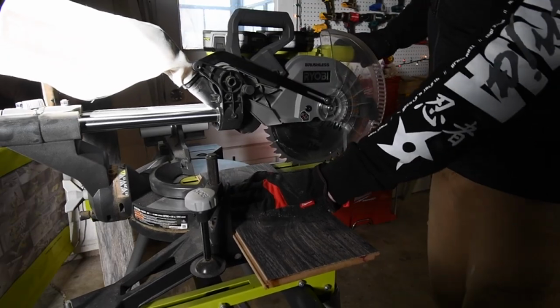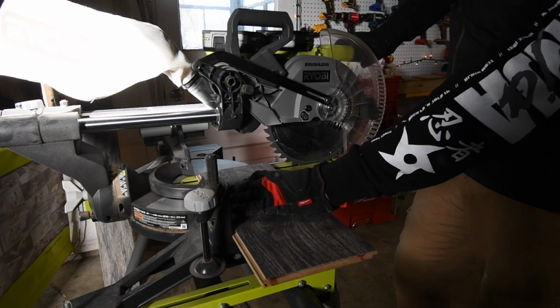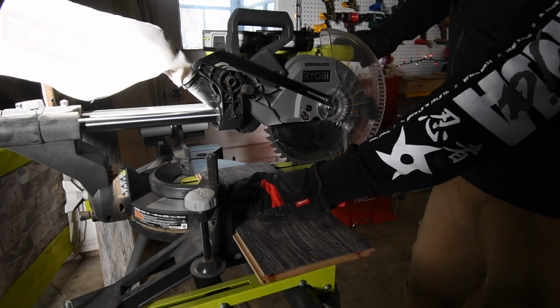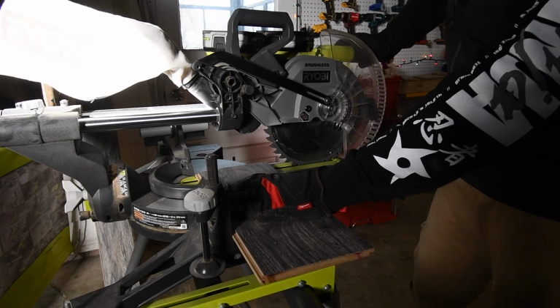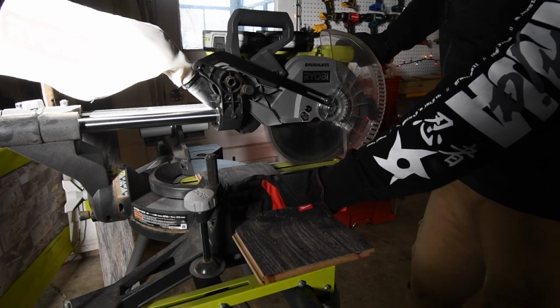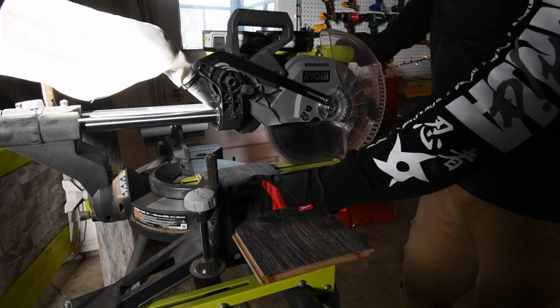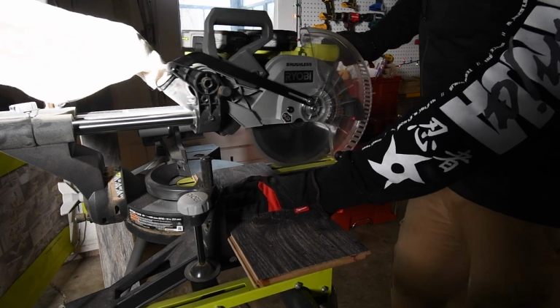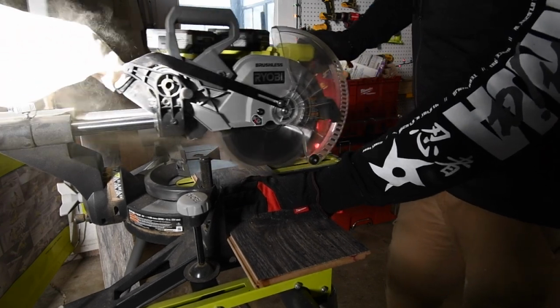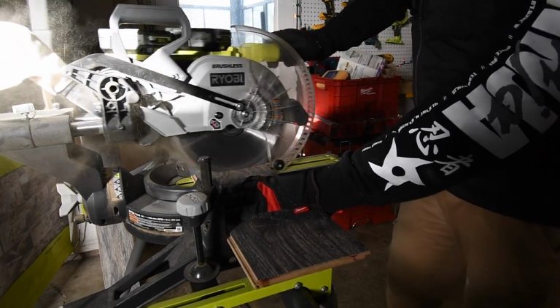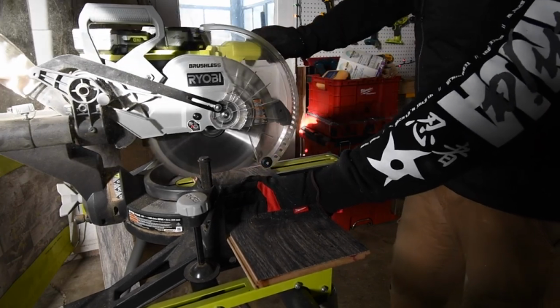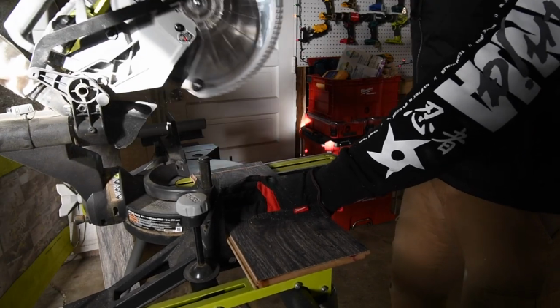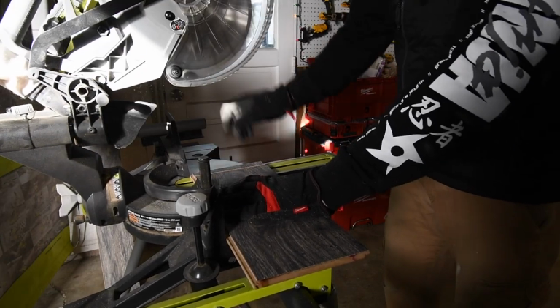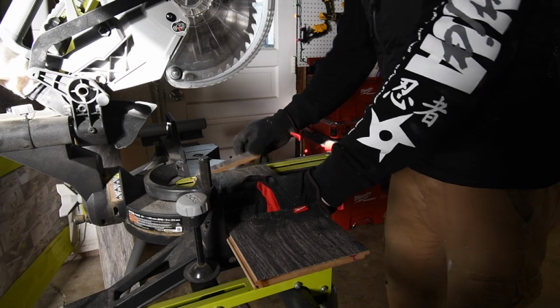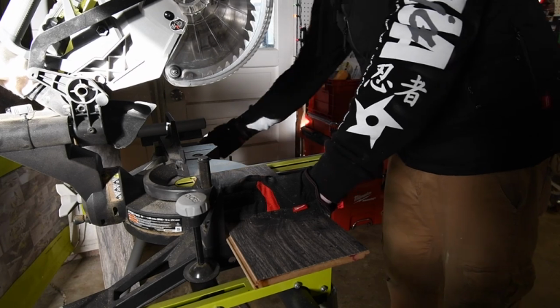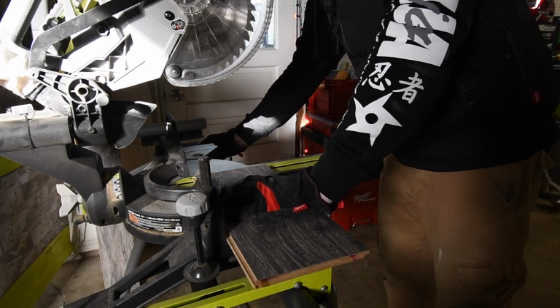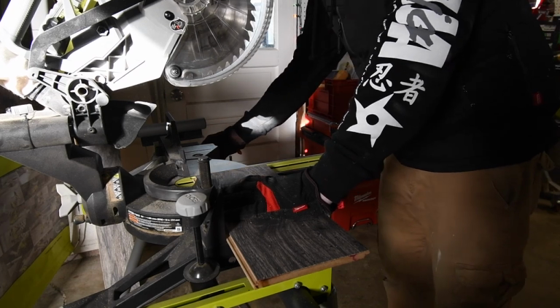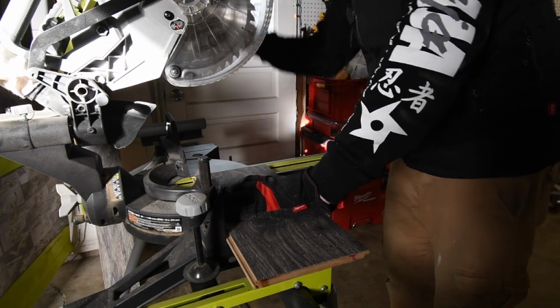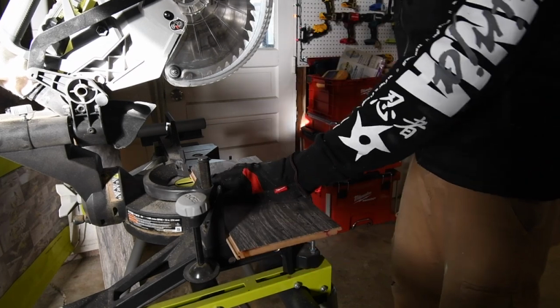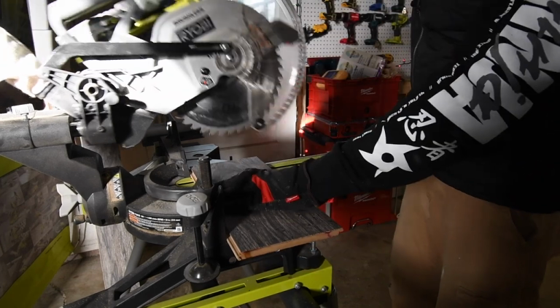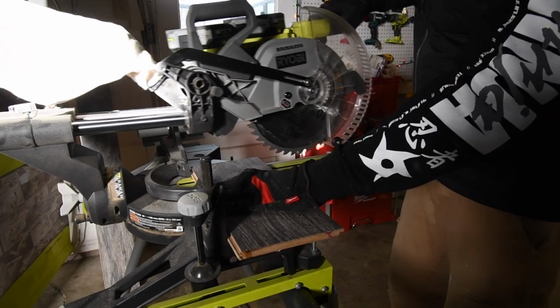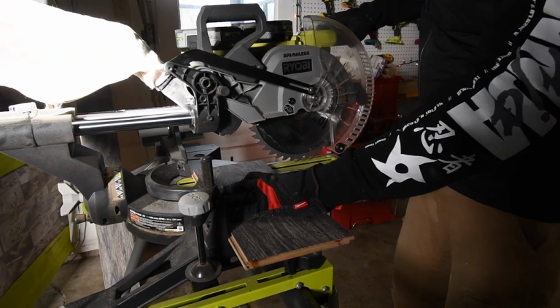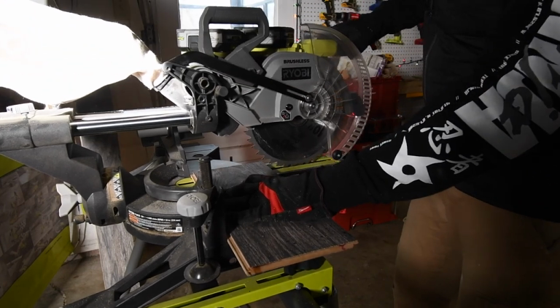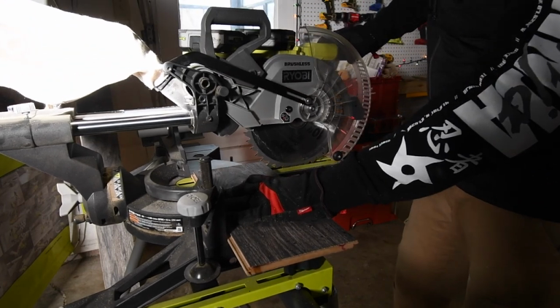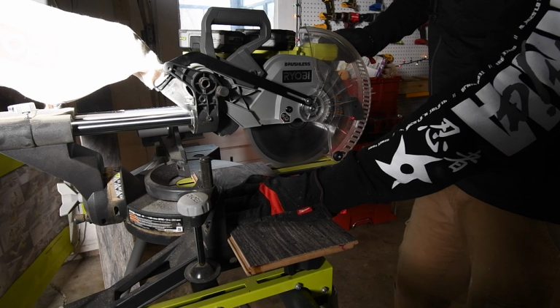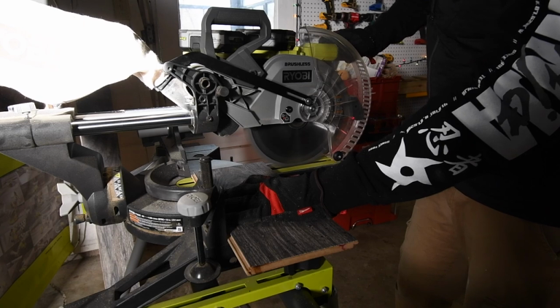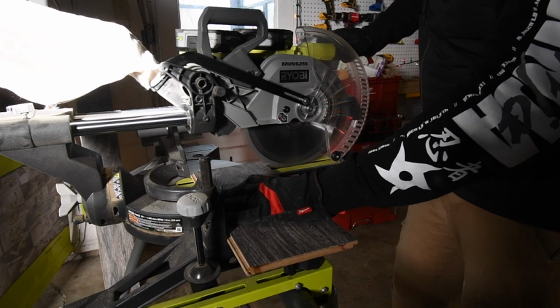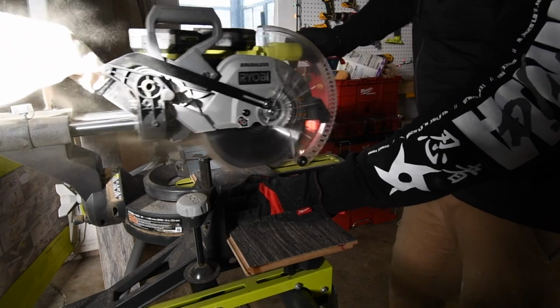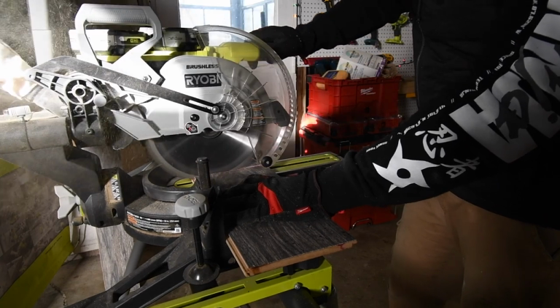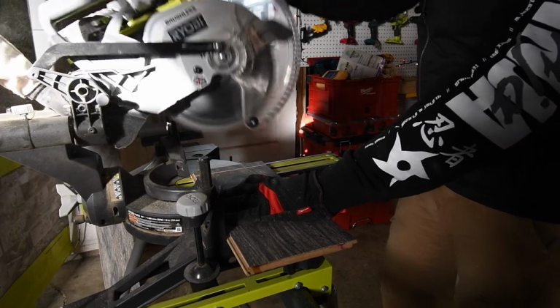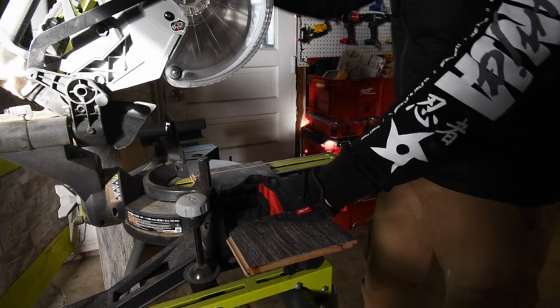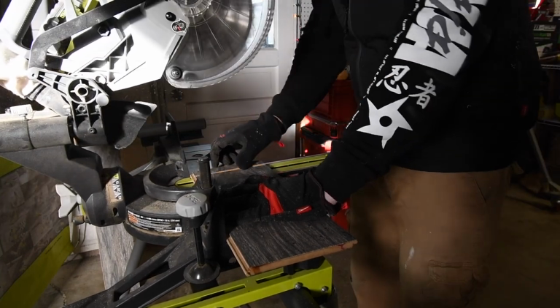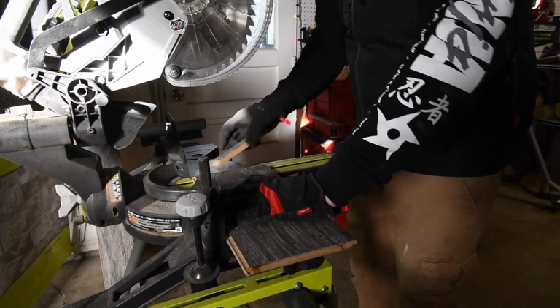Let's do a couple of cuts with the 40 tooth blade on the miter saw. That's cut one, and that's cut two.